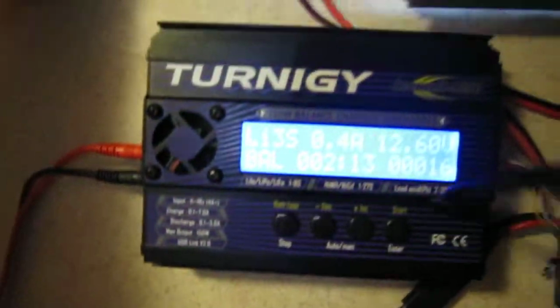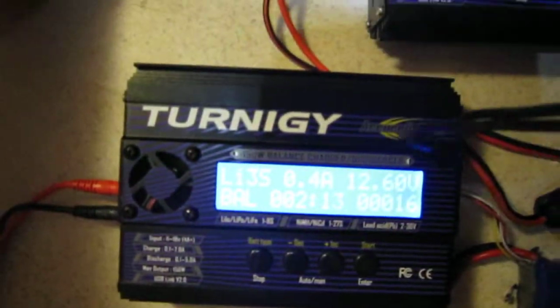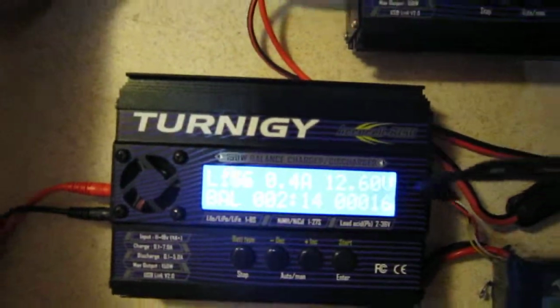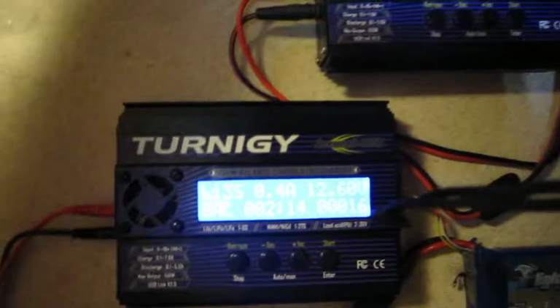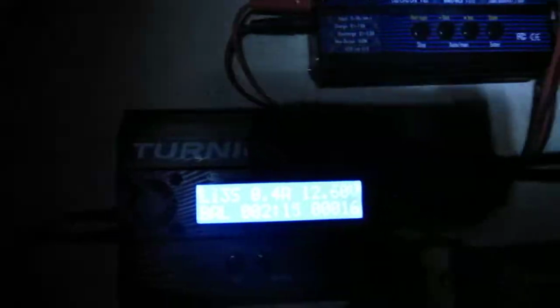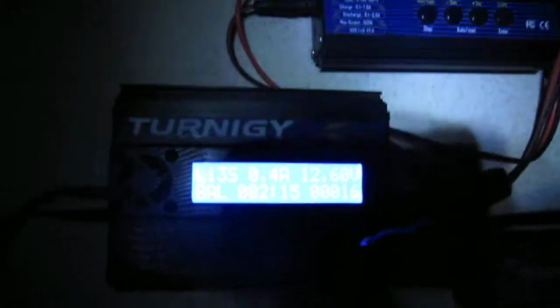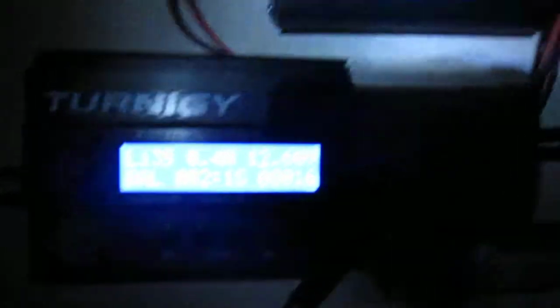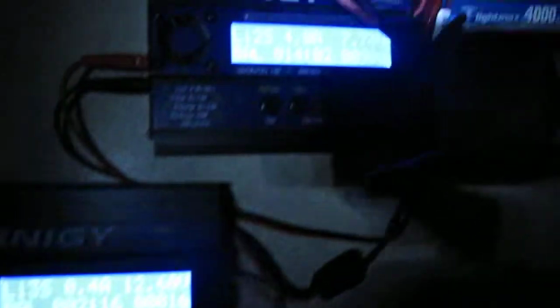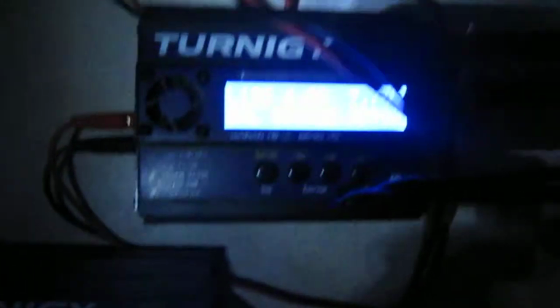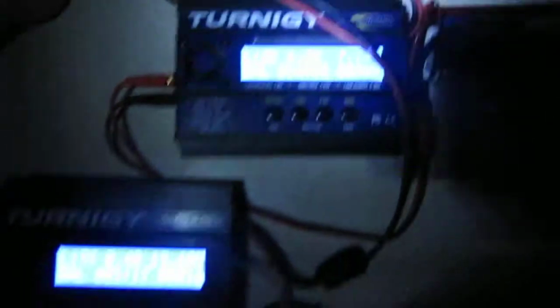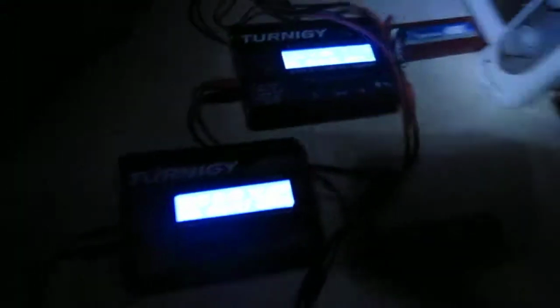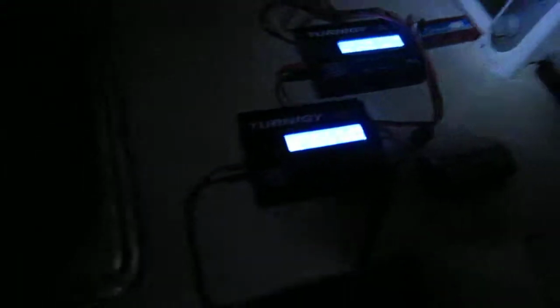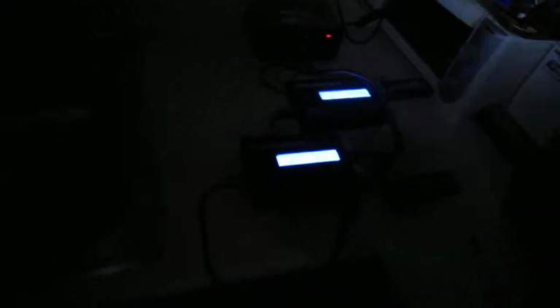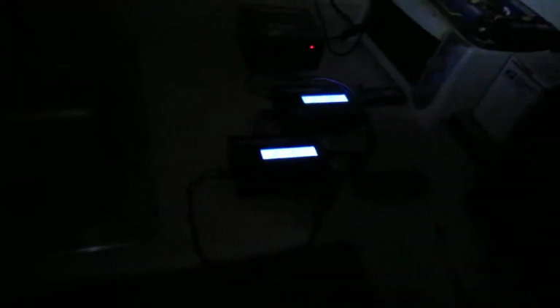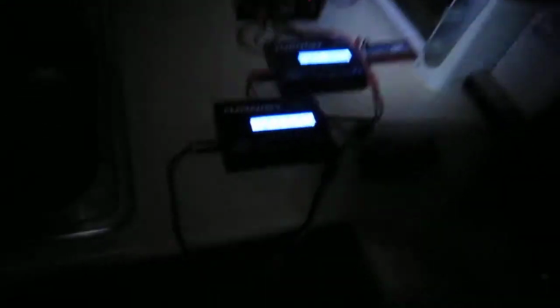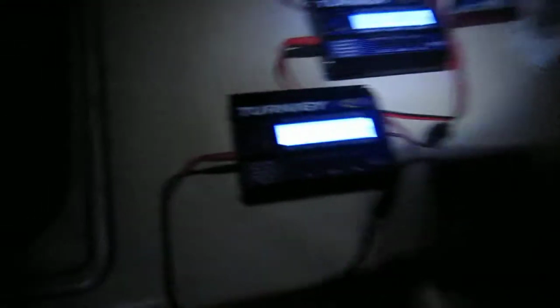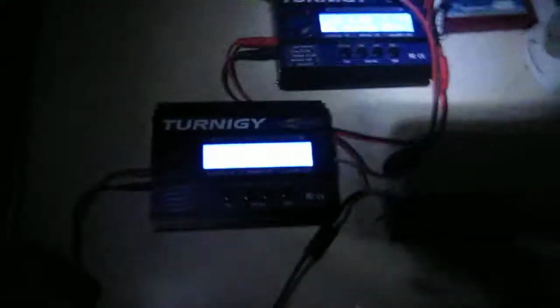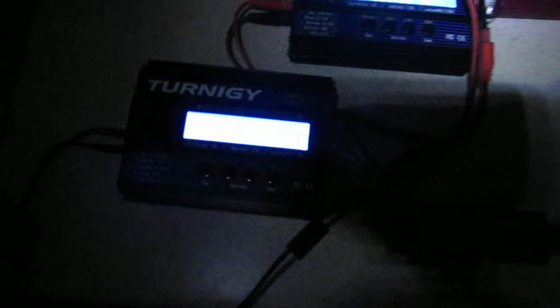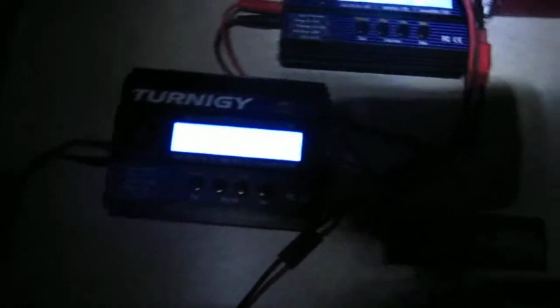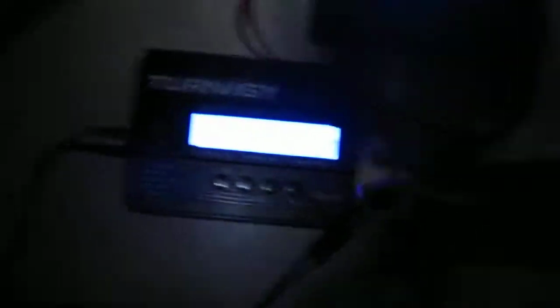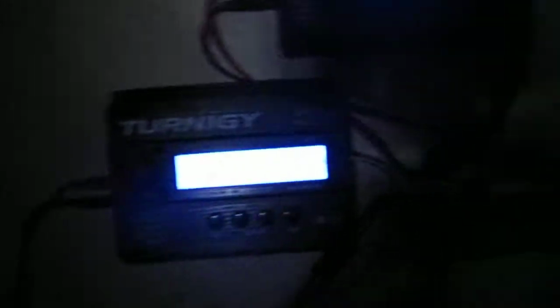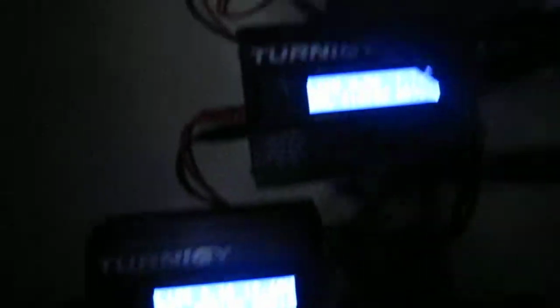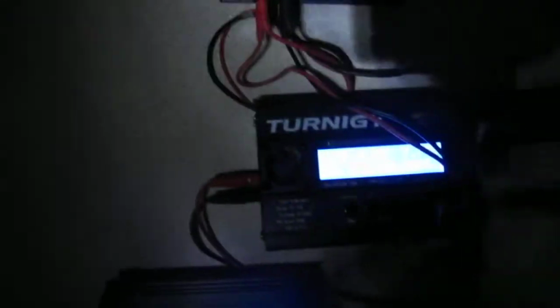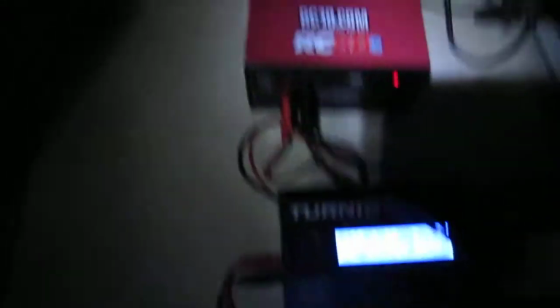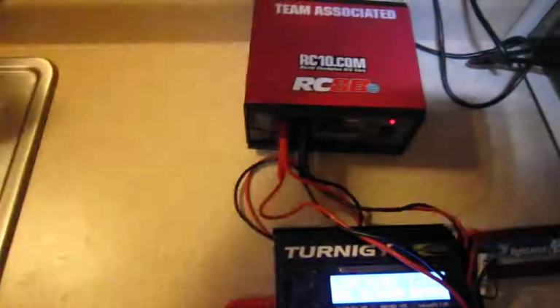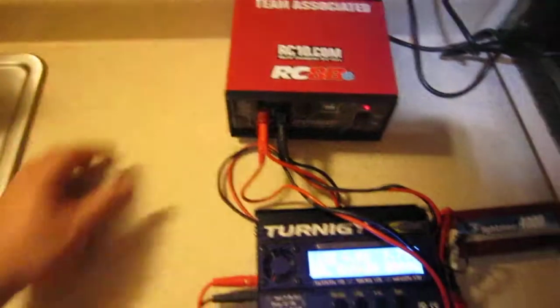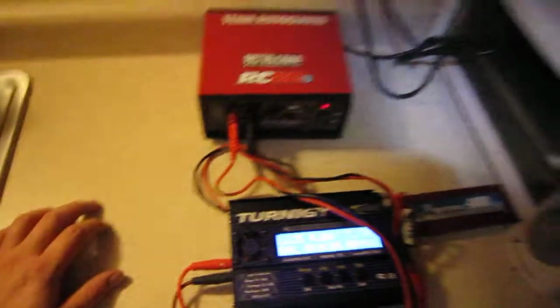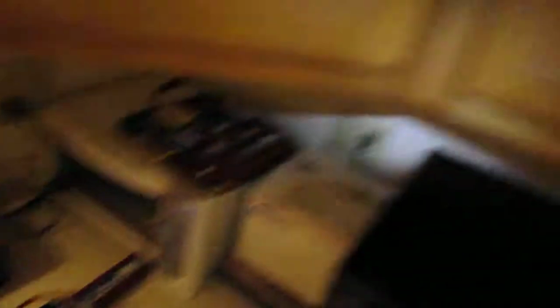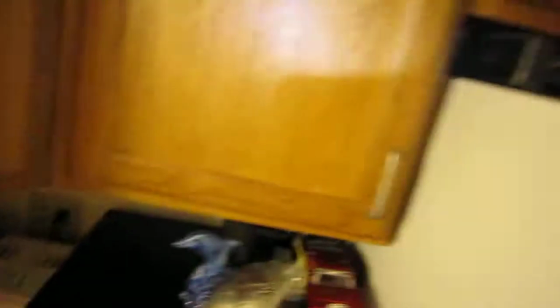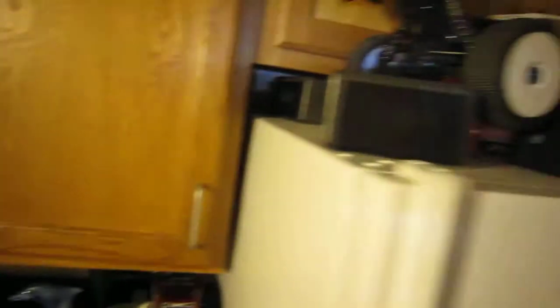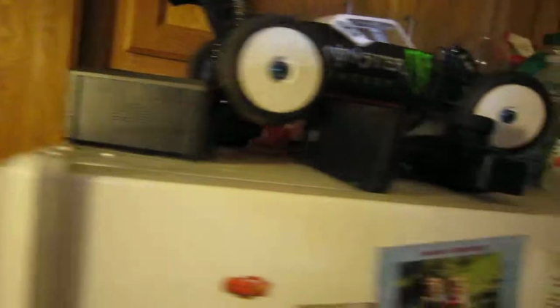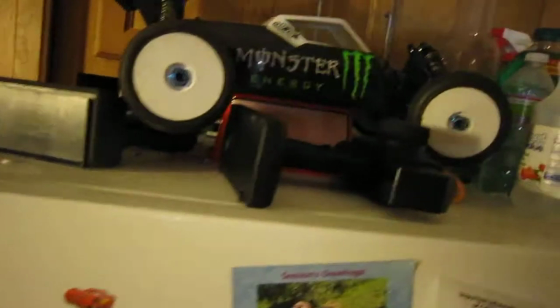I'm digging these new chargers — they just glow, you know, and the displays are just really cool on these Turnigy's. I can't not show this.